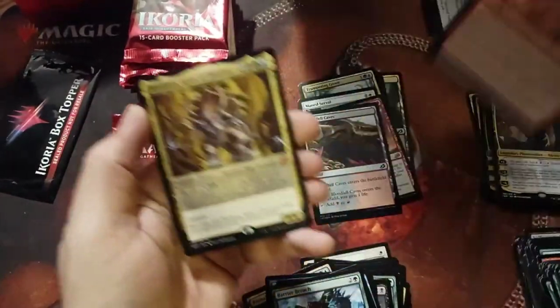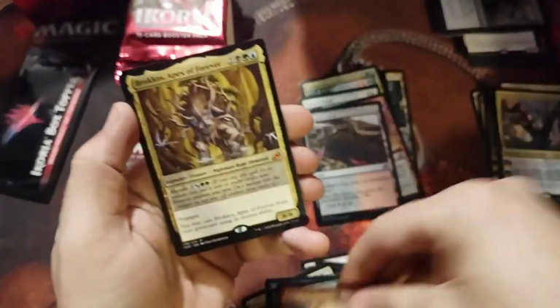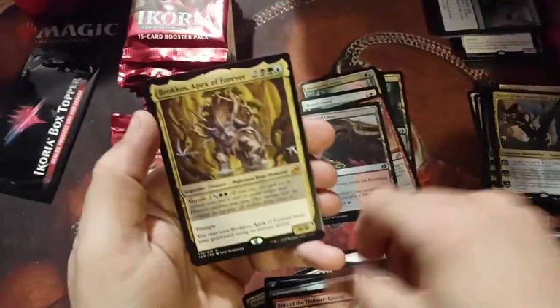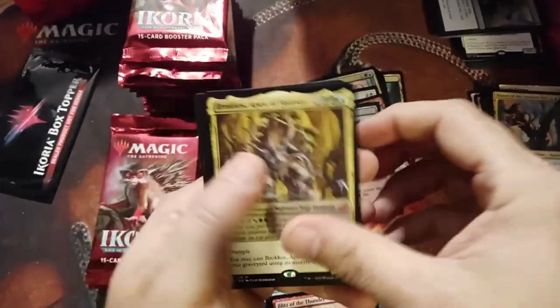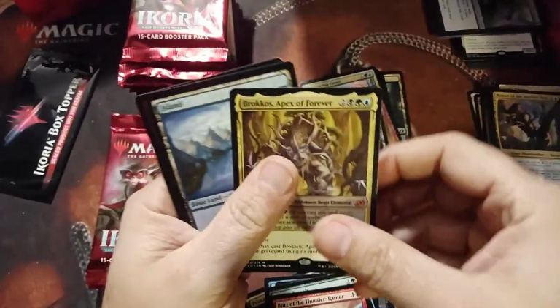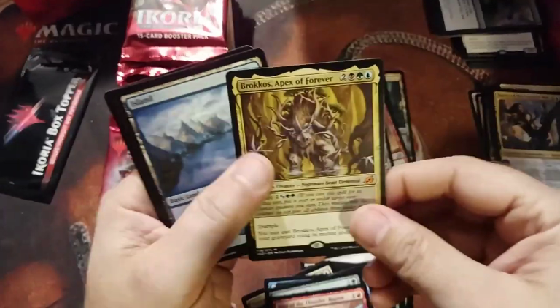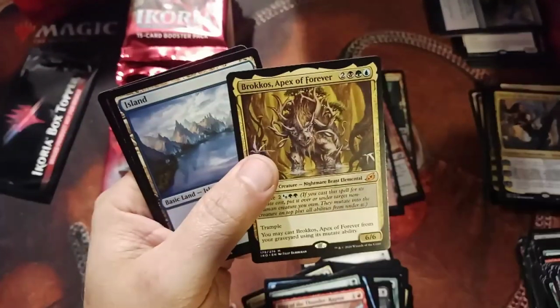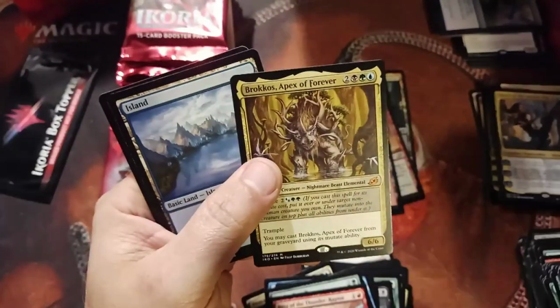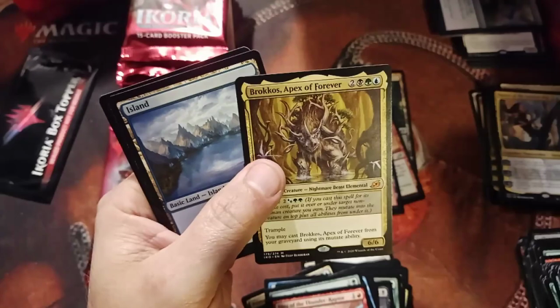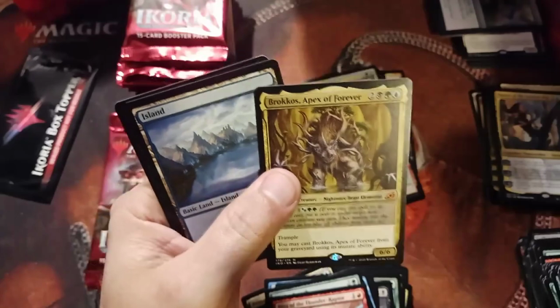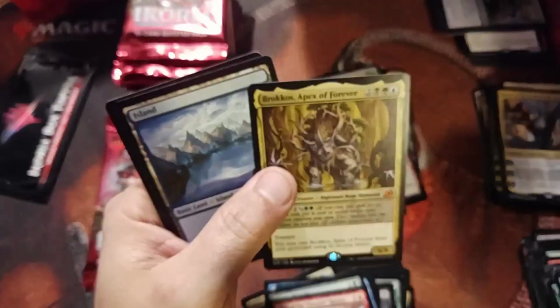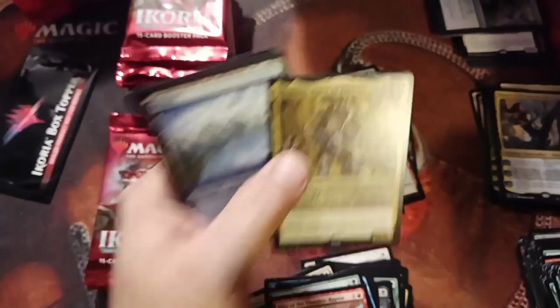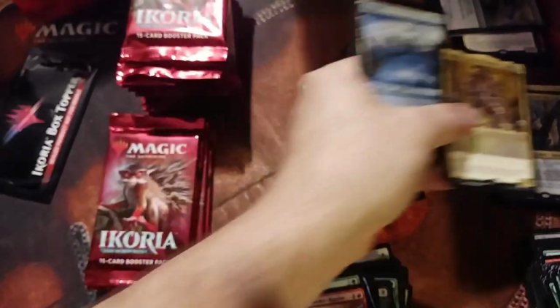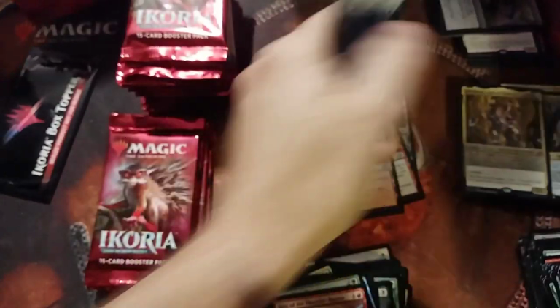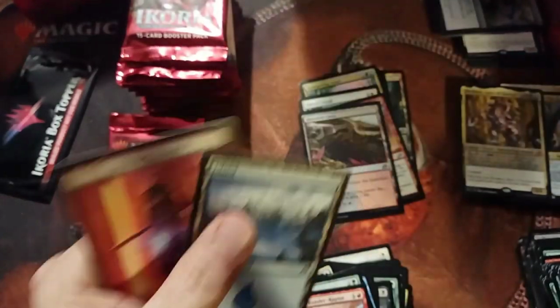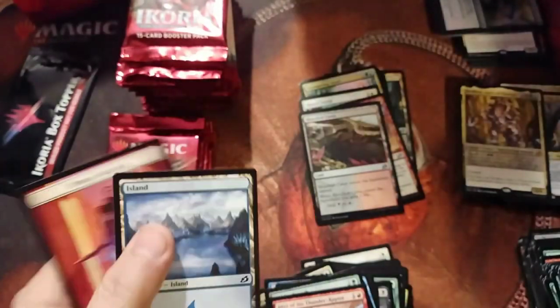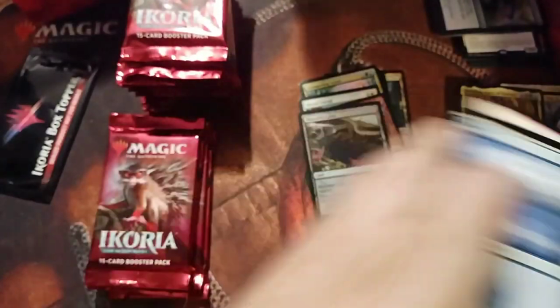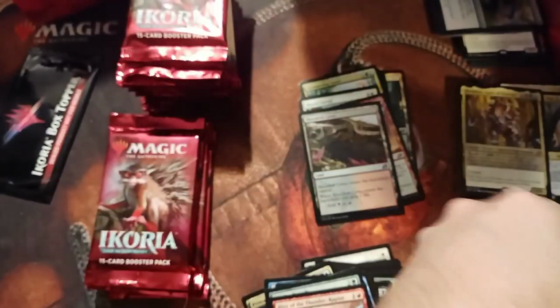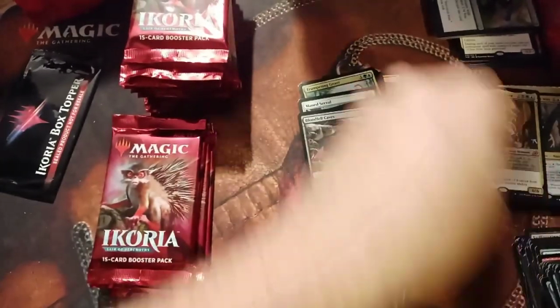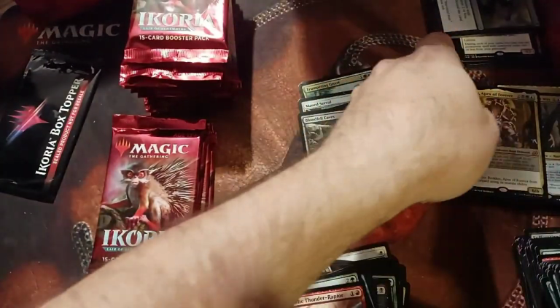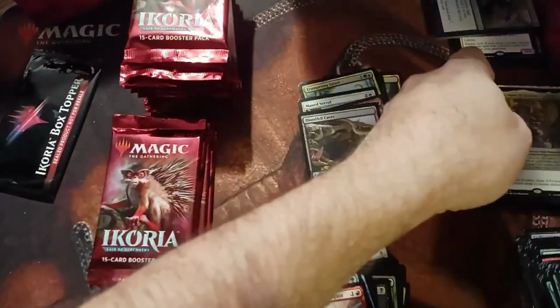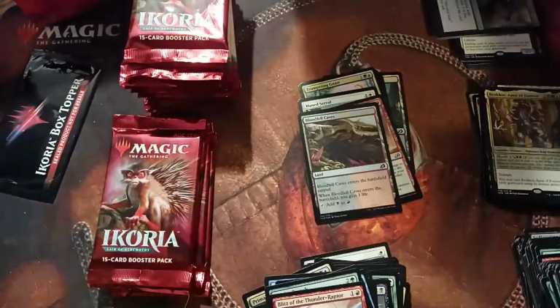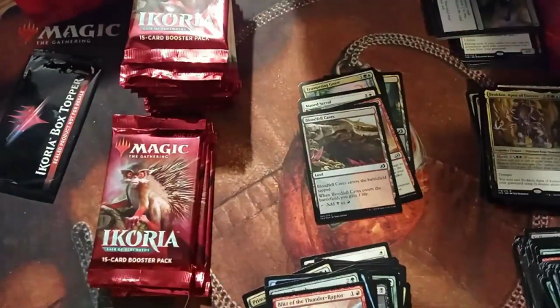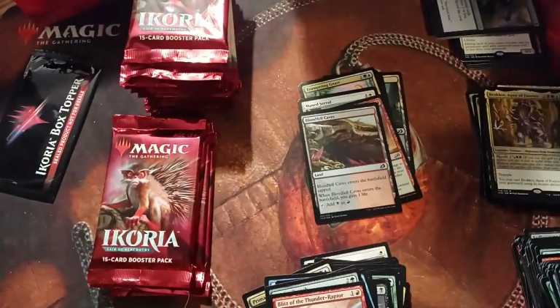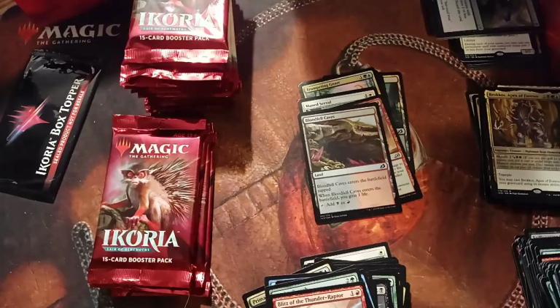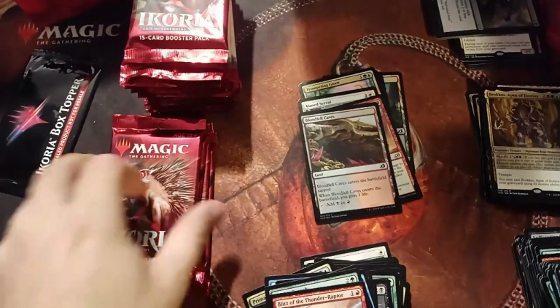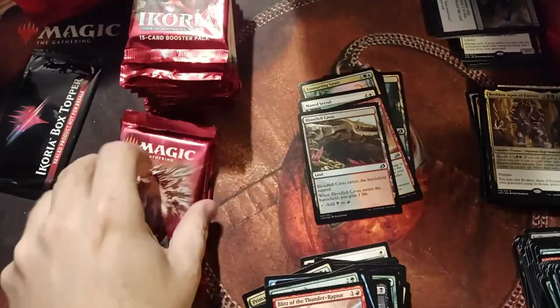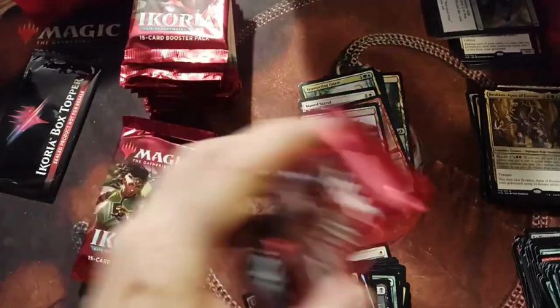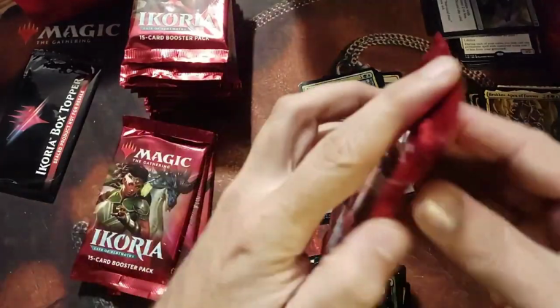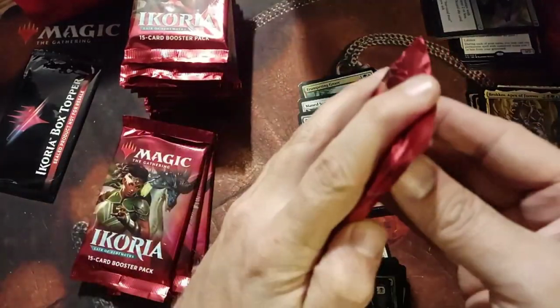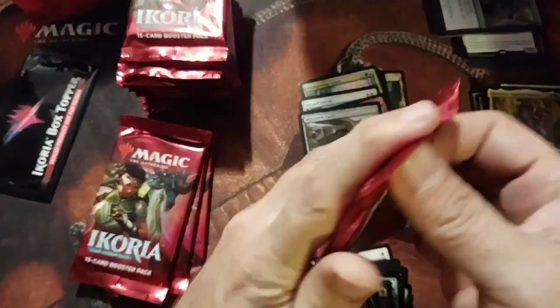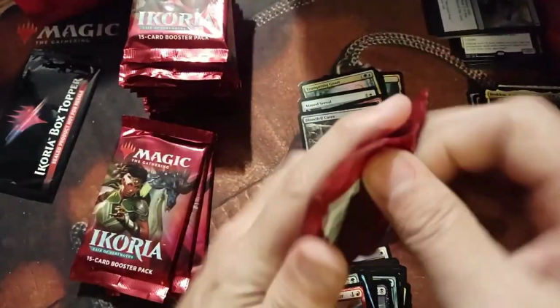Blitz. Borkos — the Apex of Forever. Very cool: when he goes to the graveyard you just get to bring him right back, which is kind of awesome.